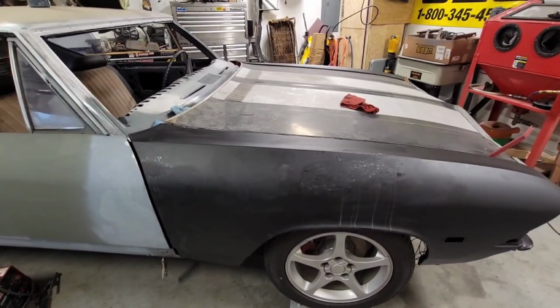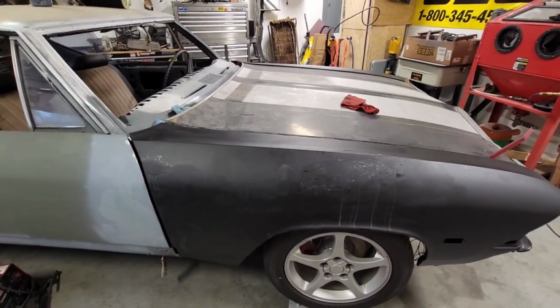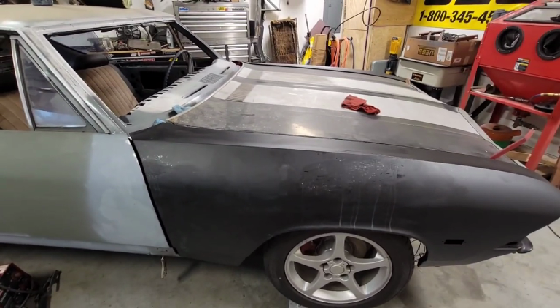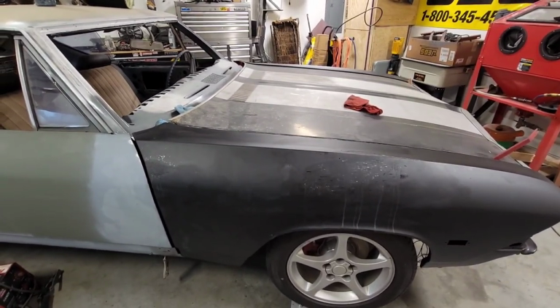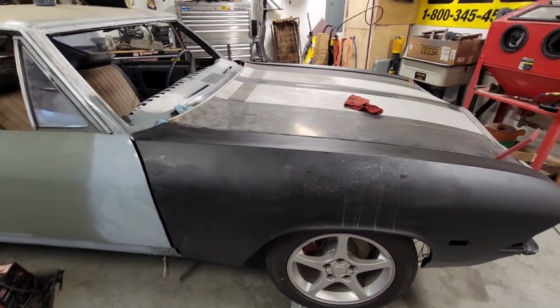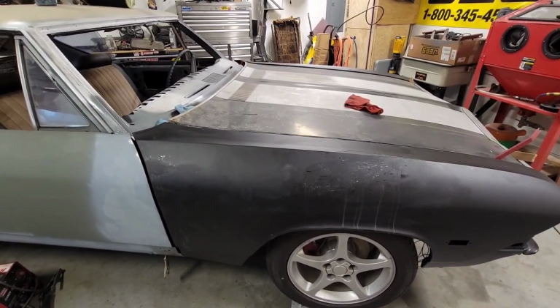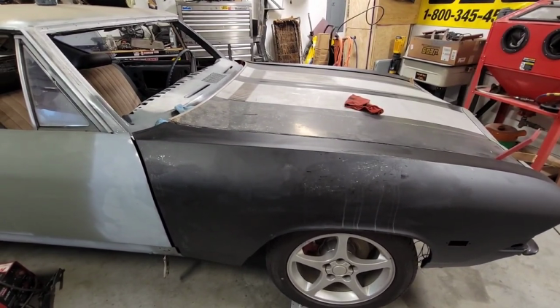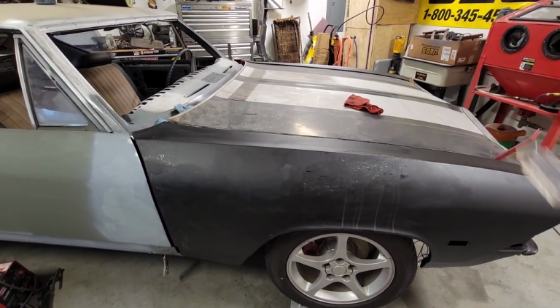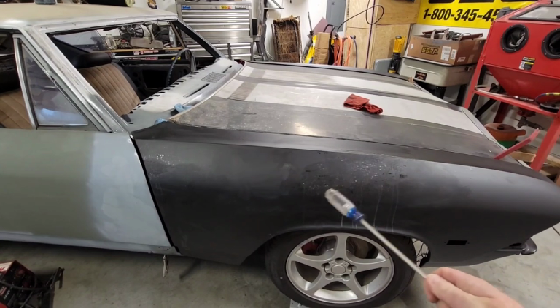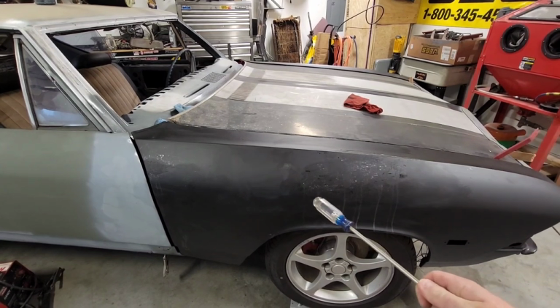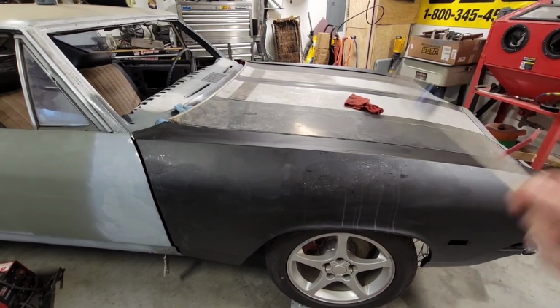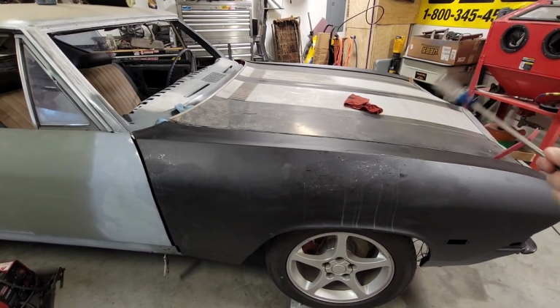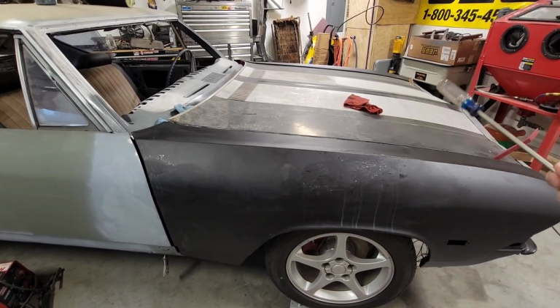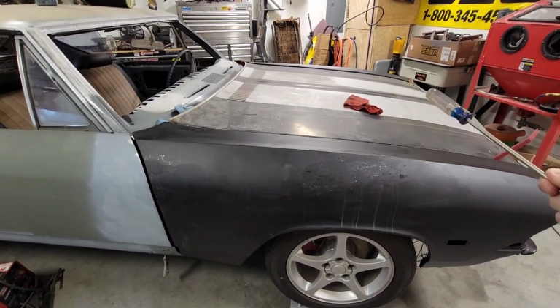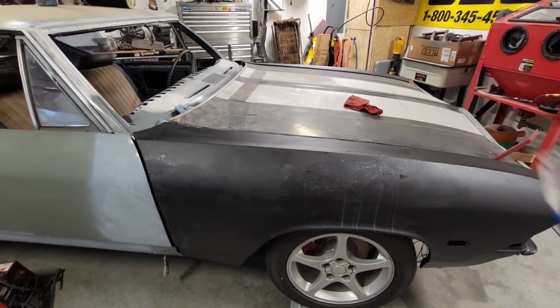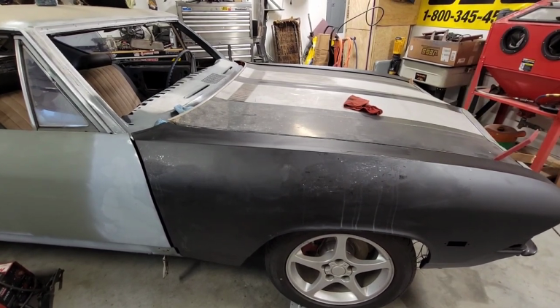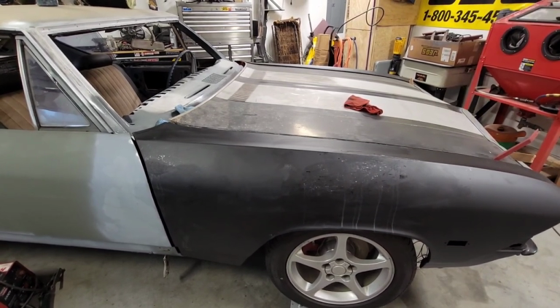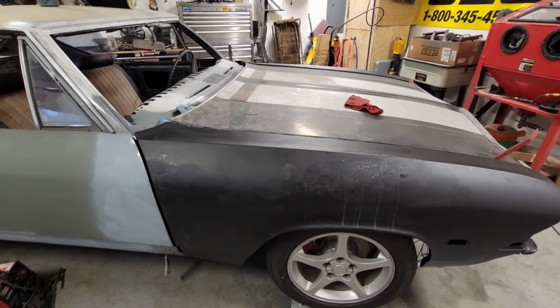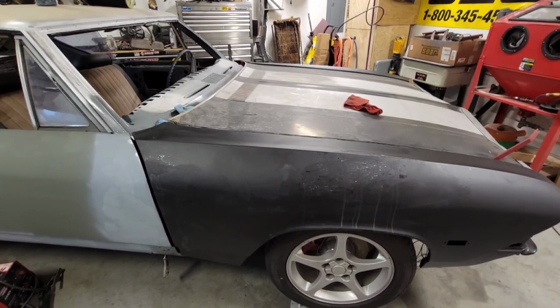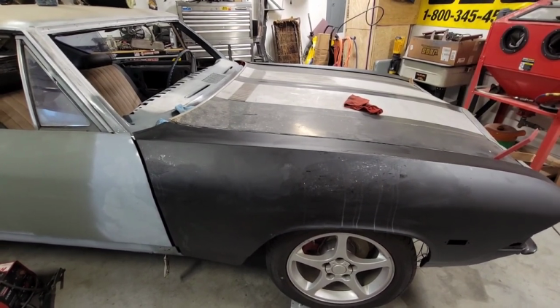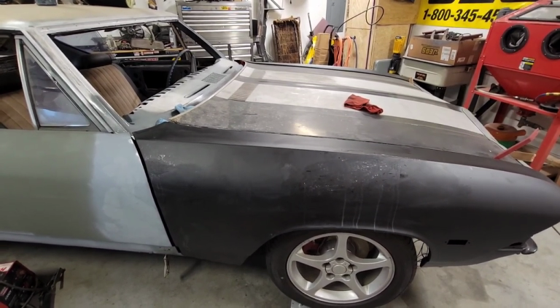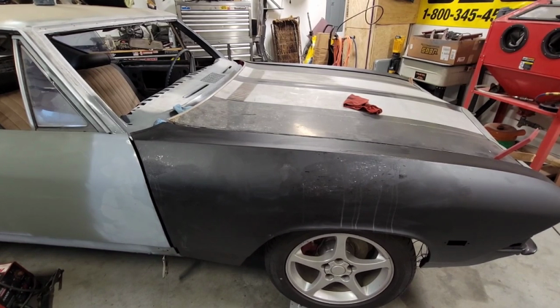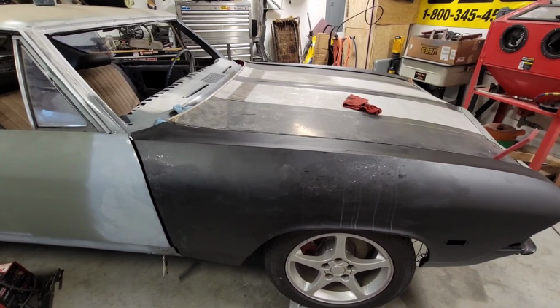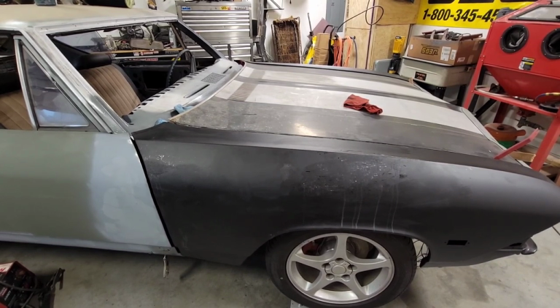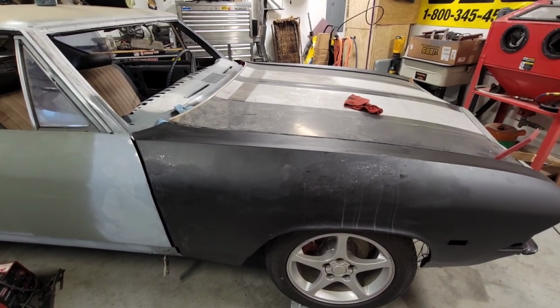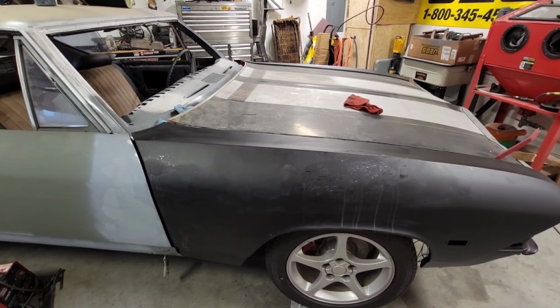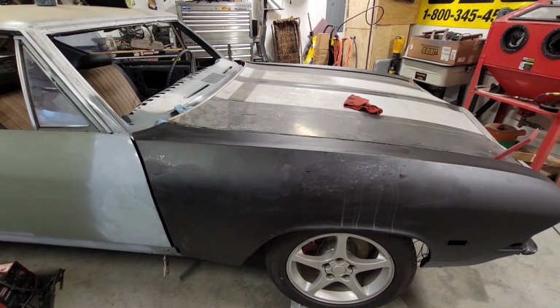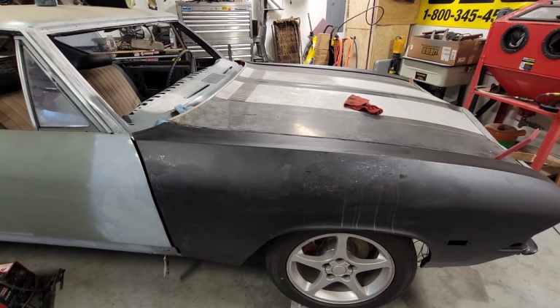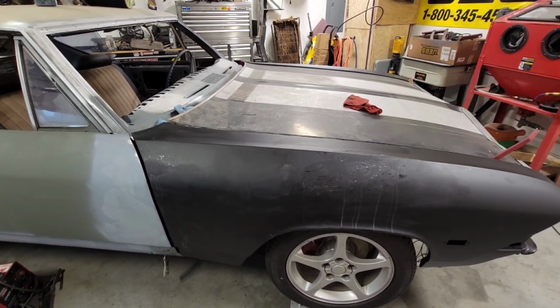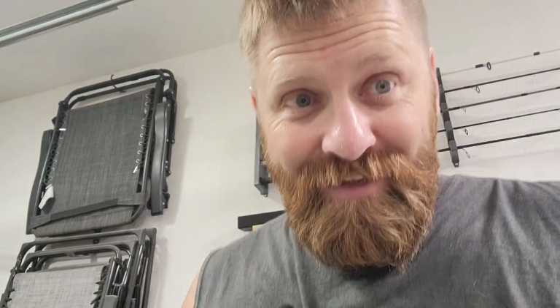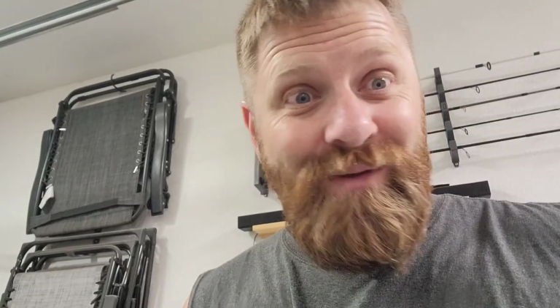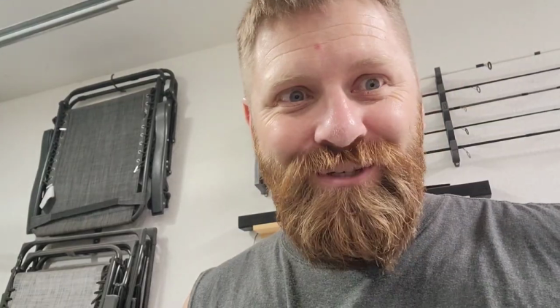Anywho, our main focus today is going to be locking down this fender, getting this hood on at least somewhat permanent. So let's get started with that. Join me, won't you?